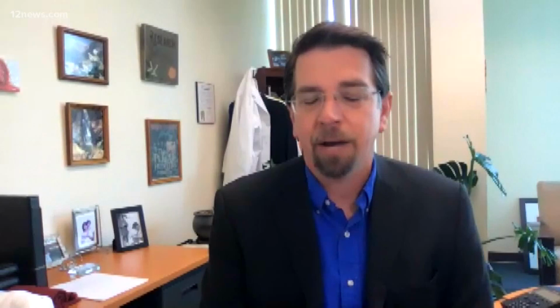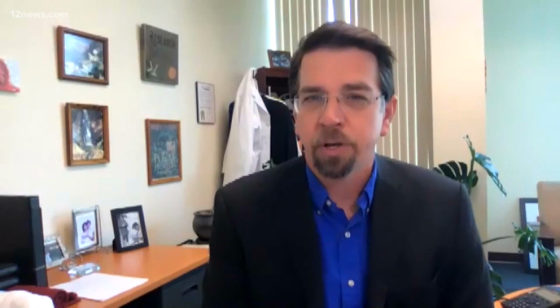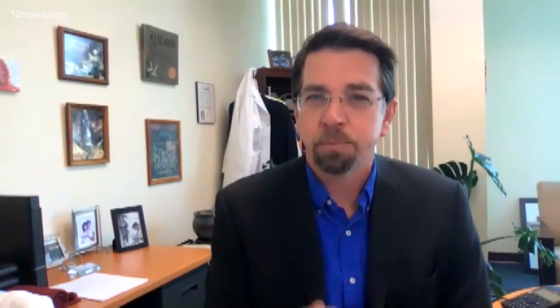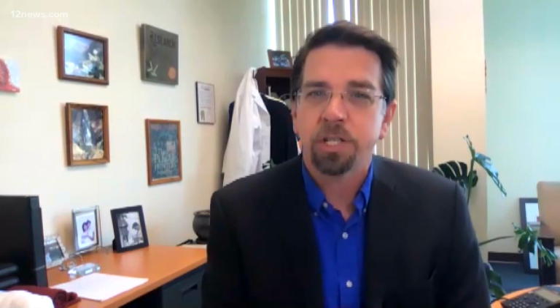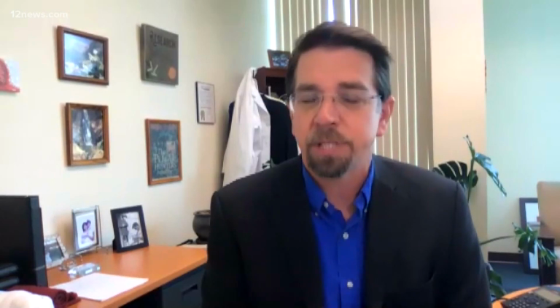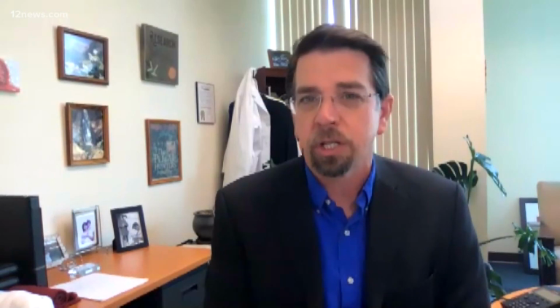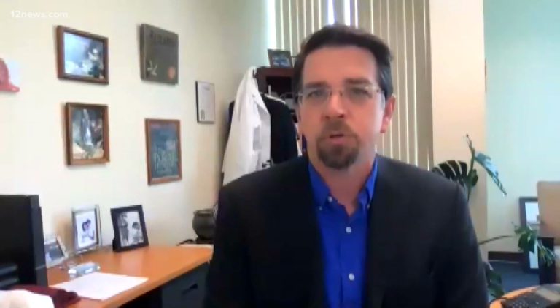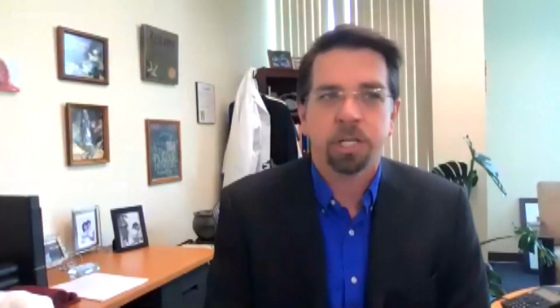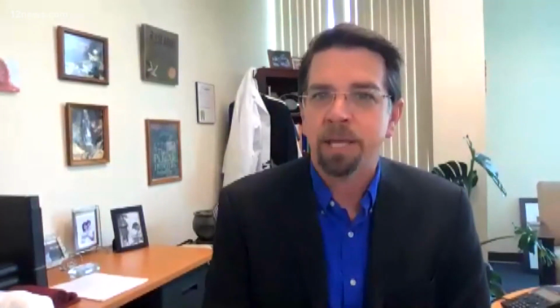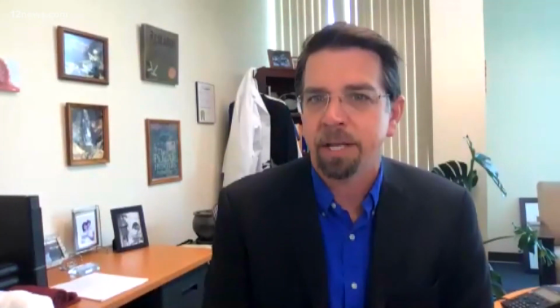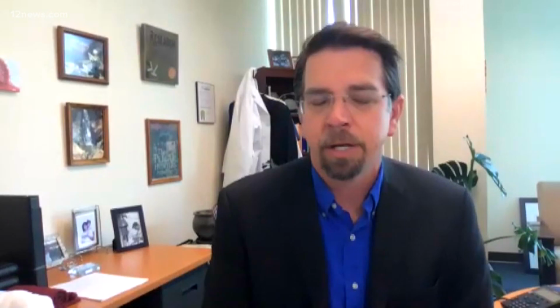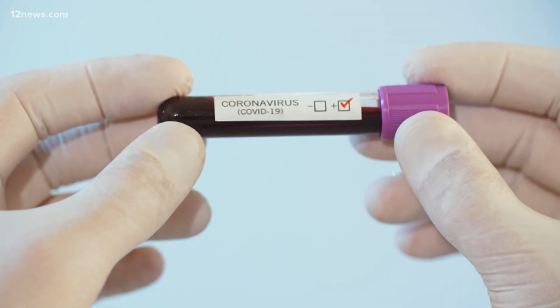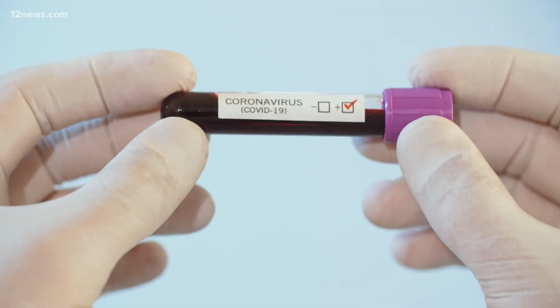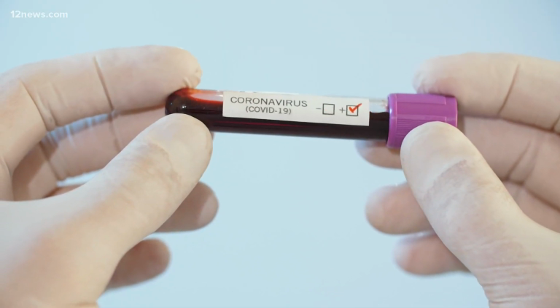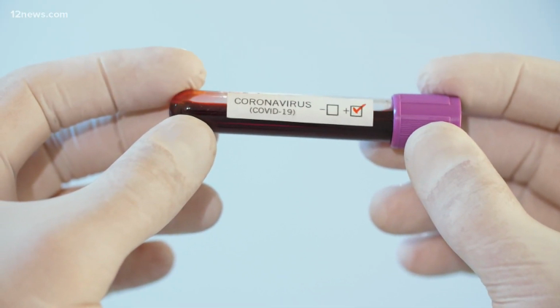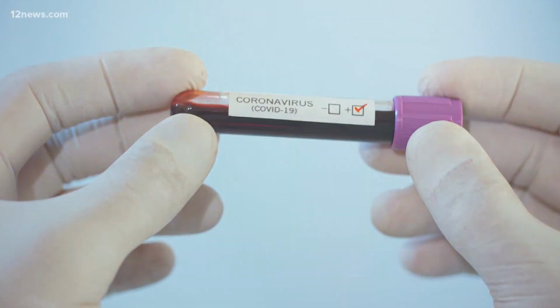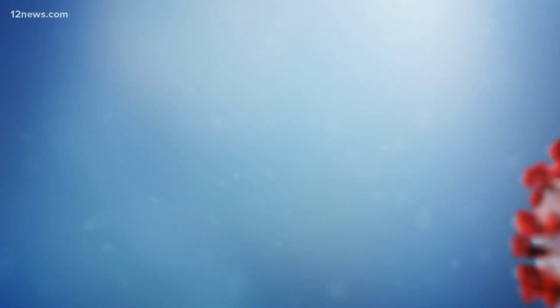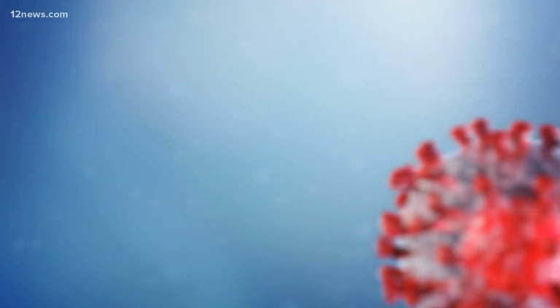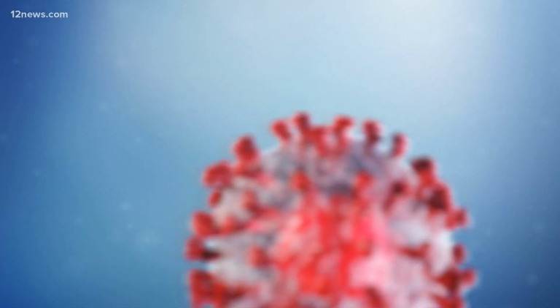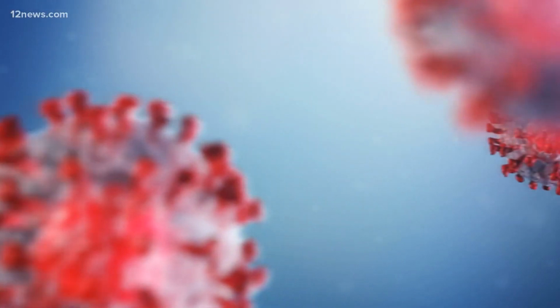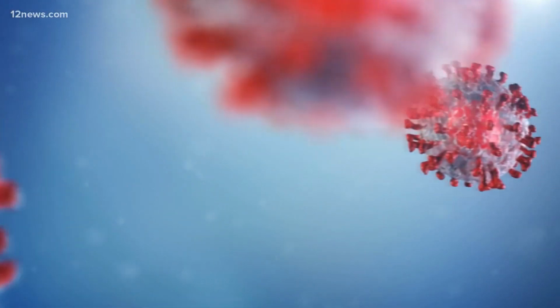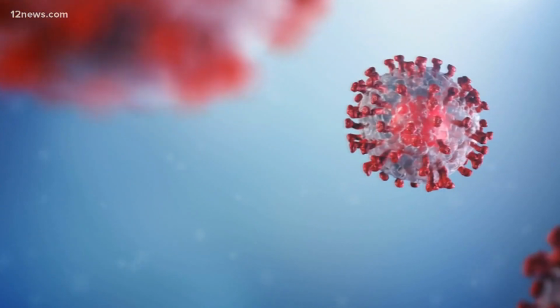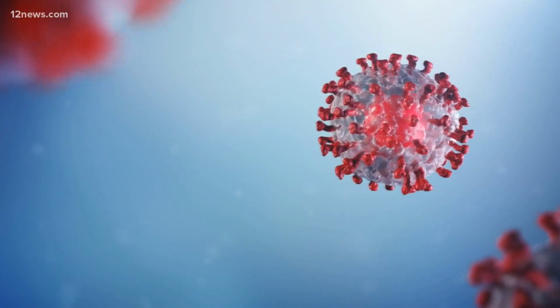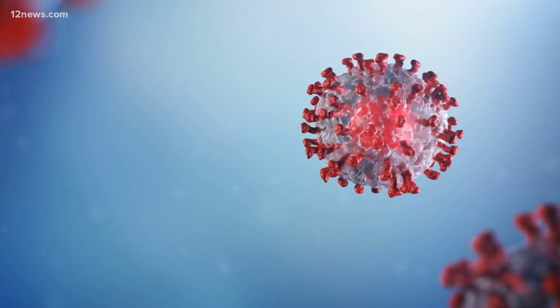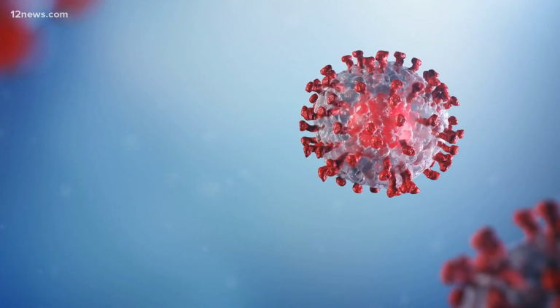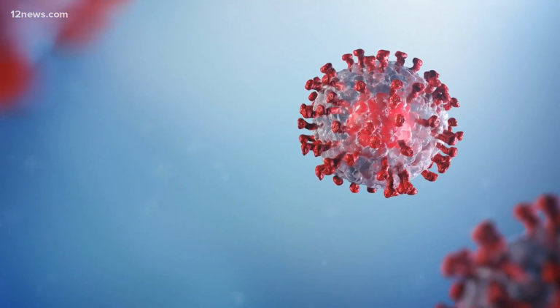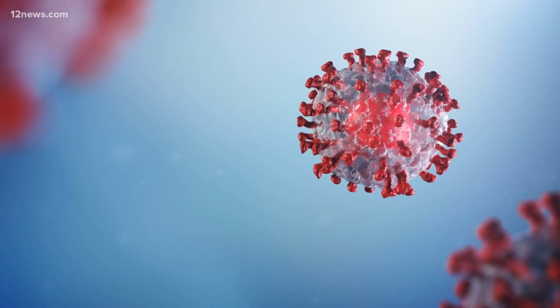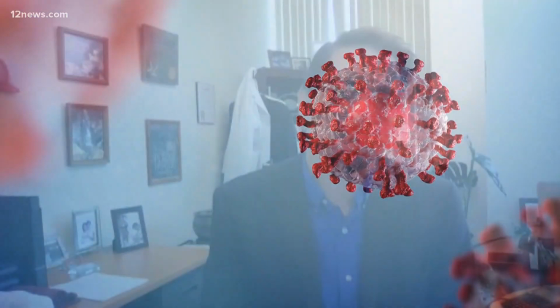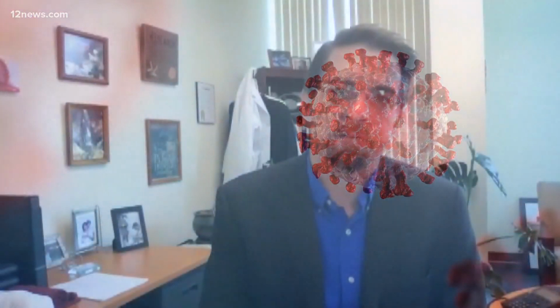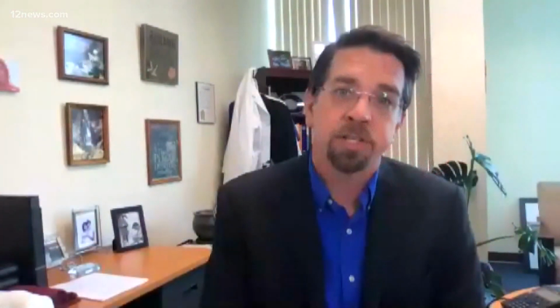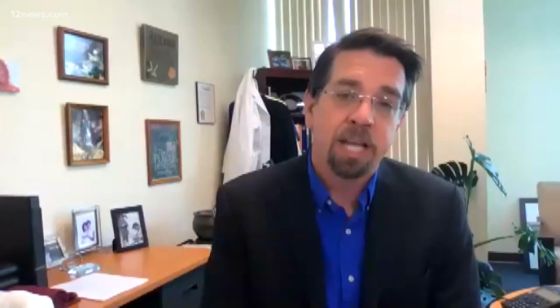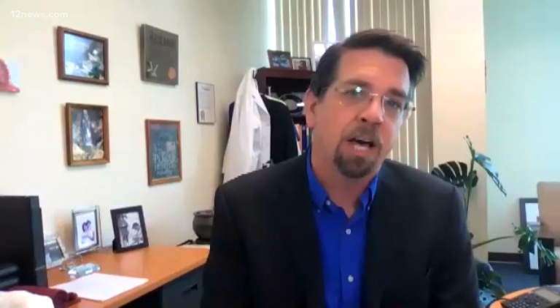Researchers are referring to this as potentially the mutation that made the pandemic. Engelthaler says the mutation is on the little spikes of the virus, which allows it to be more contagious, and it's causing the vast majority of disease and death.